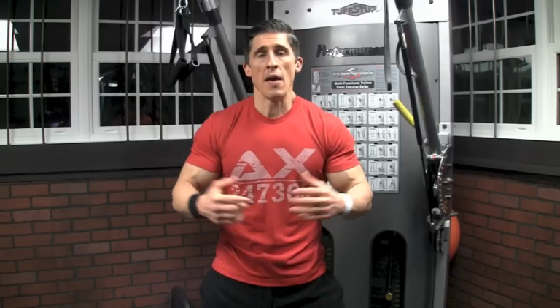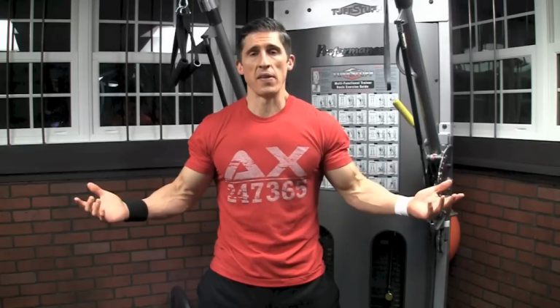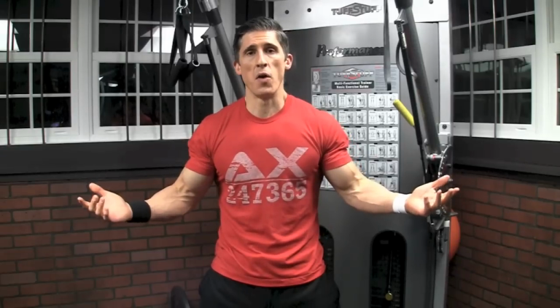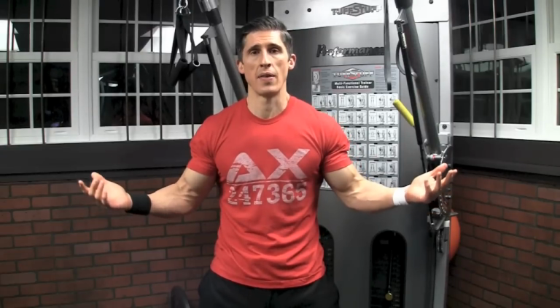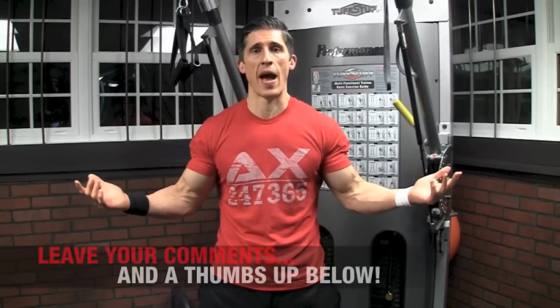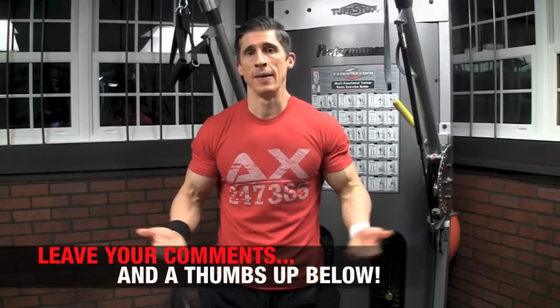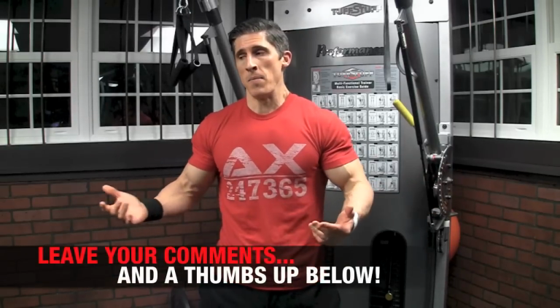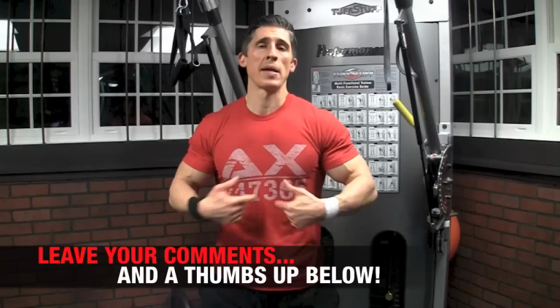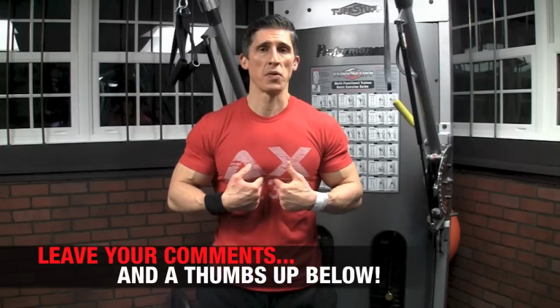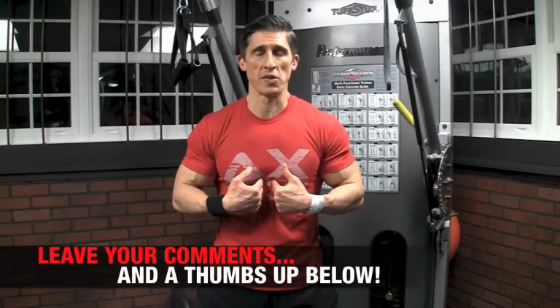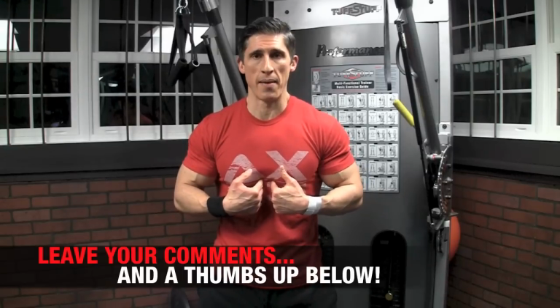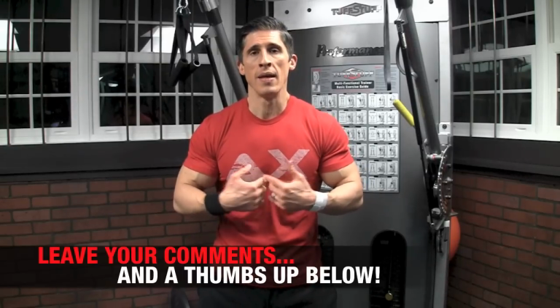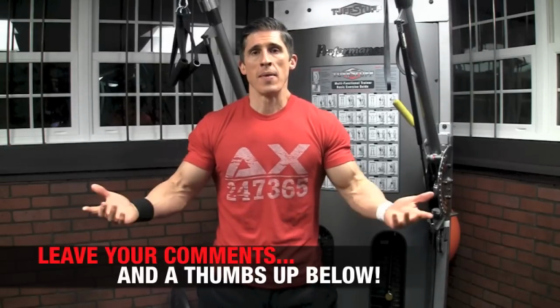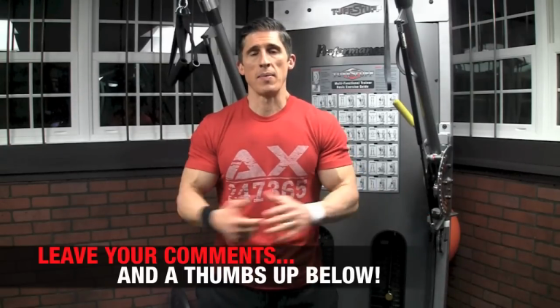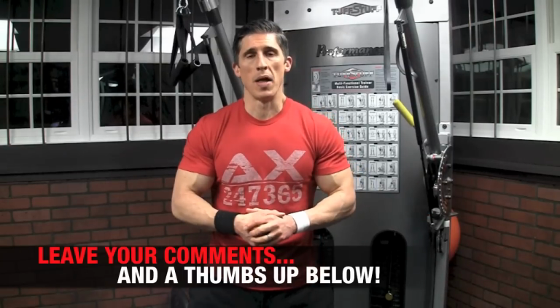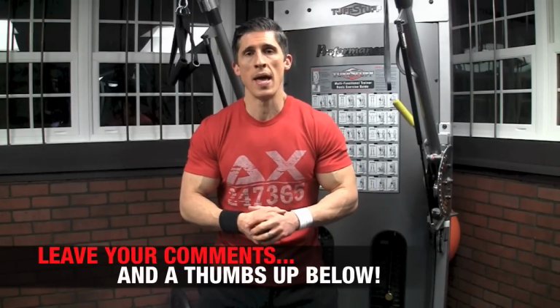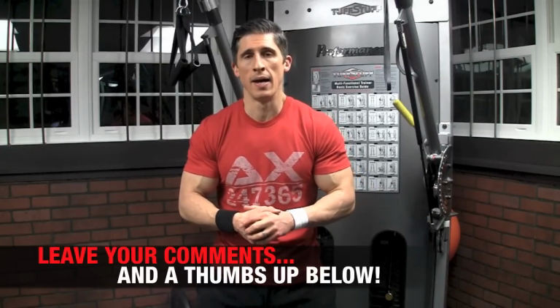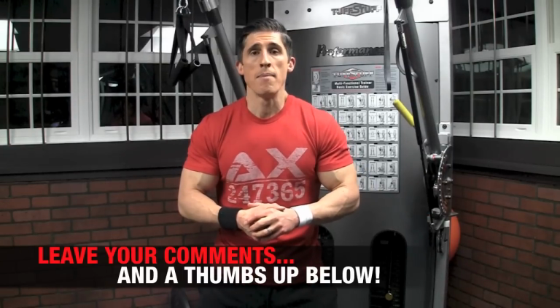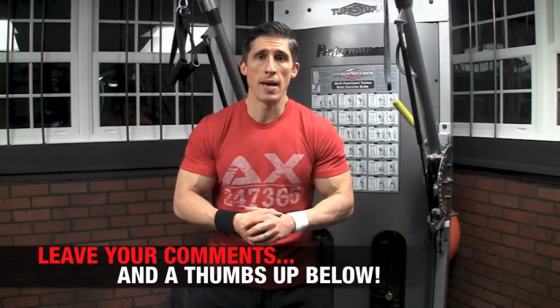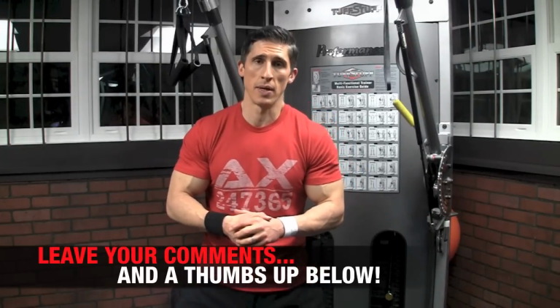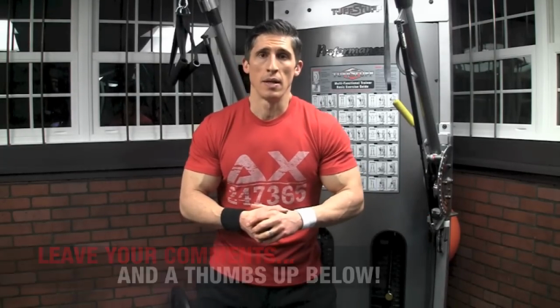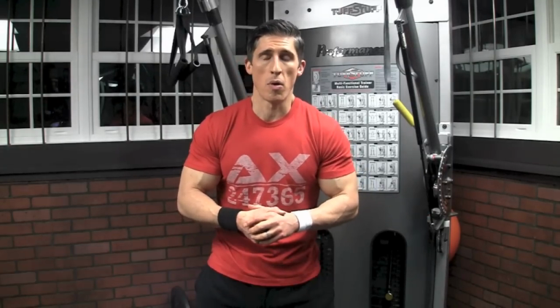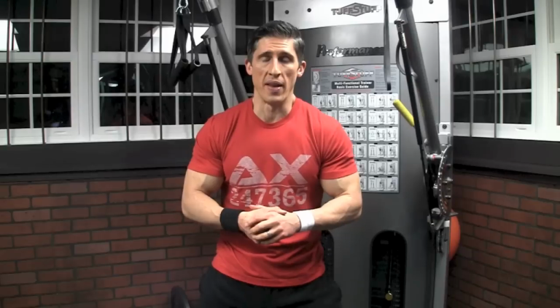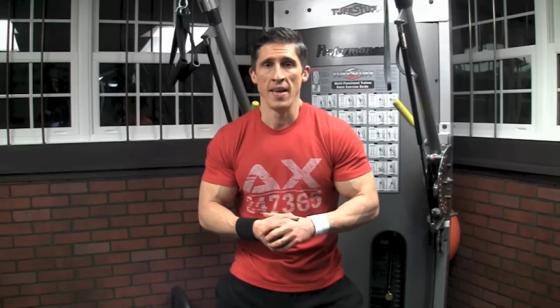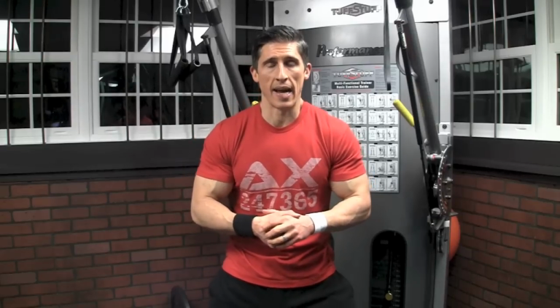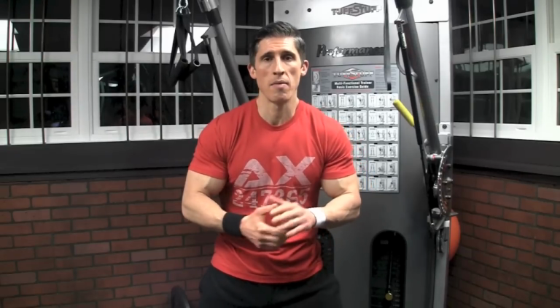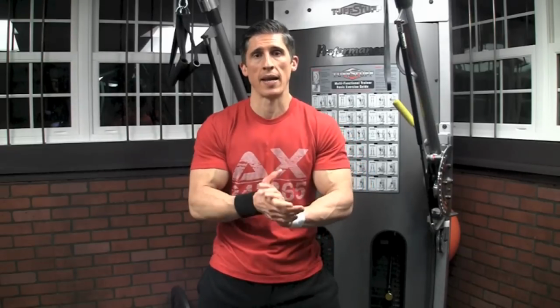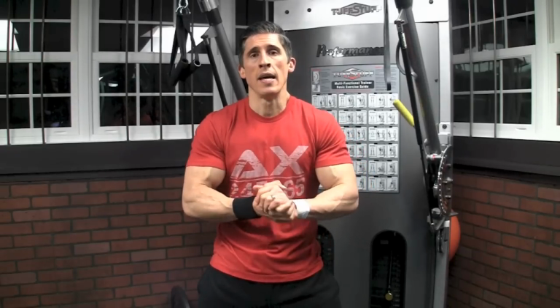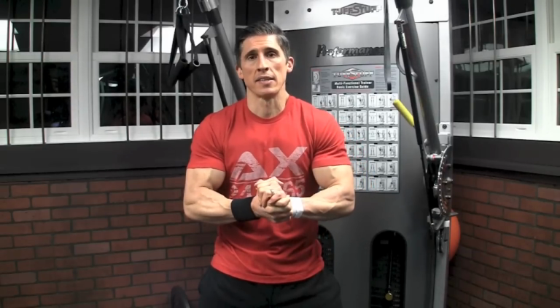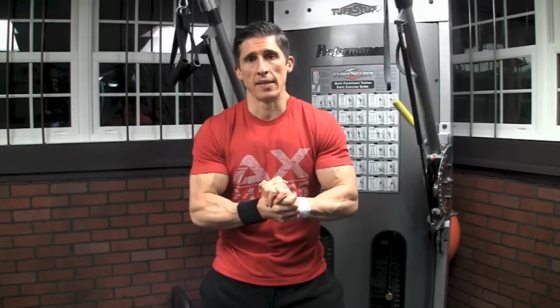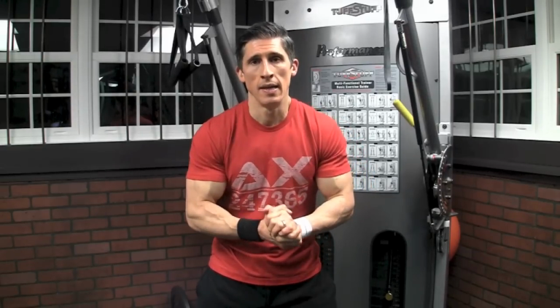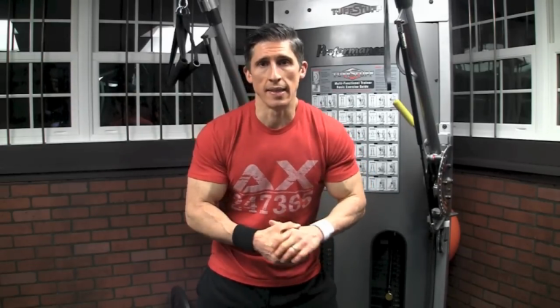In the meantime, if you found this helpful, if you like the fact that I put myself through the torture this time, make sure you let me know below — maybe I'll do it a little bit more often. Alright guys, I'll be back here again in just a couple days. See ya.